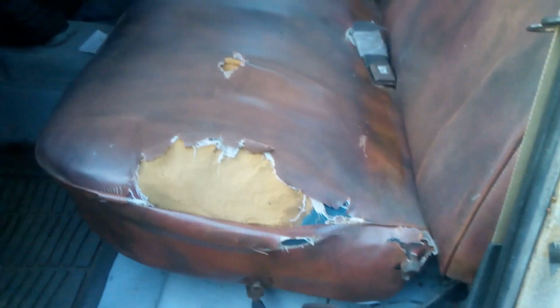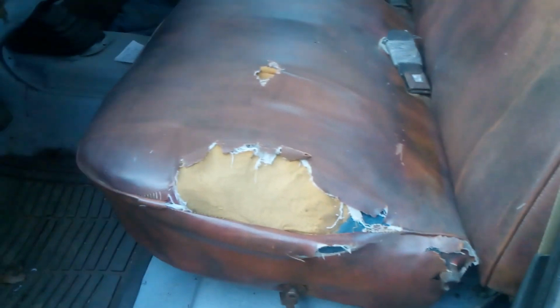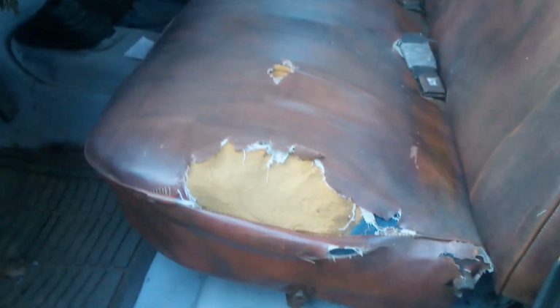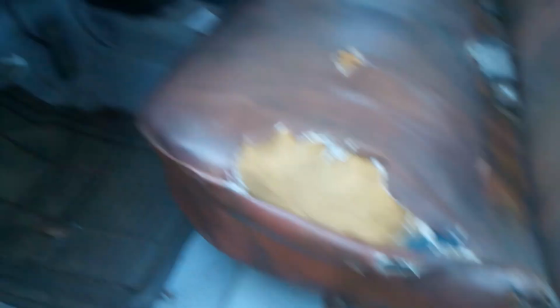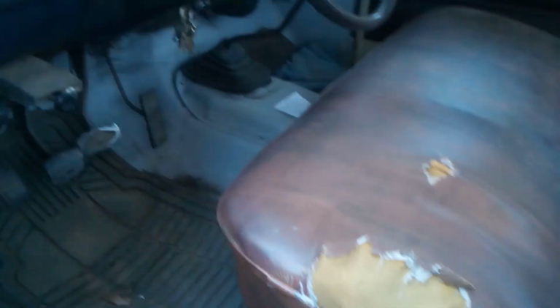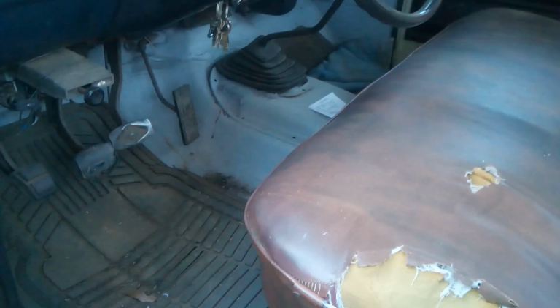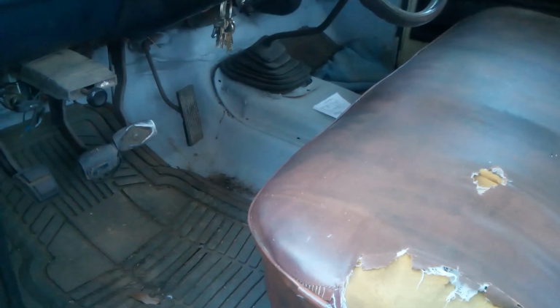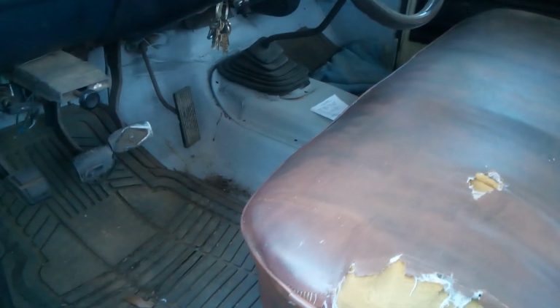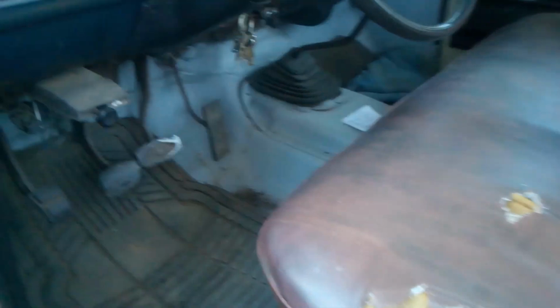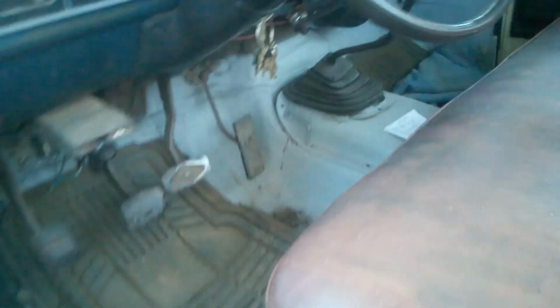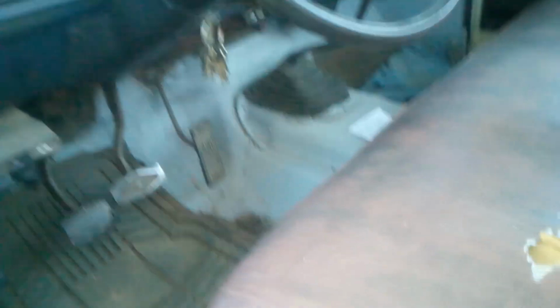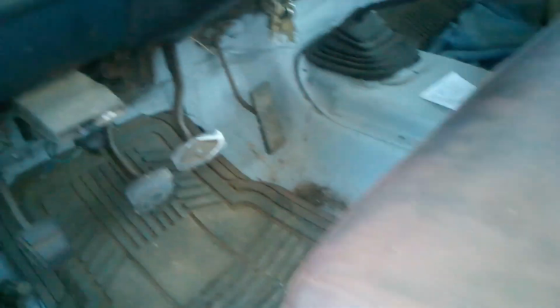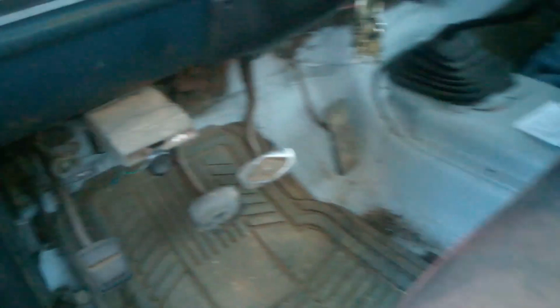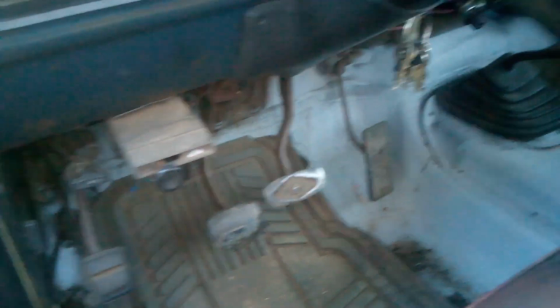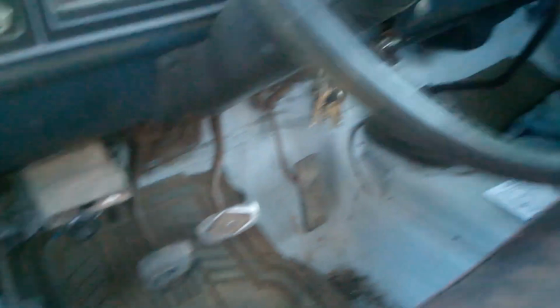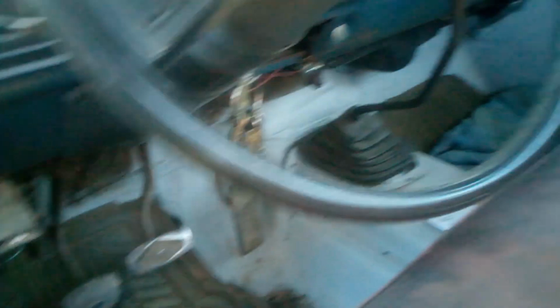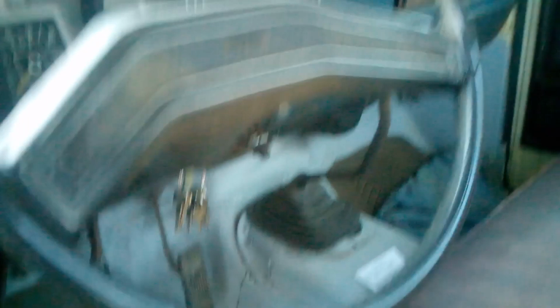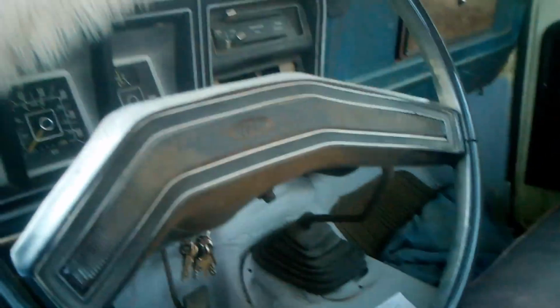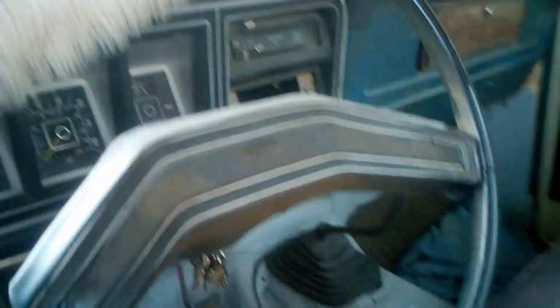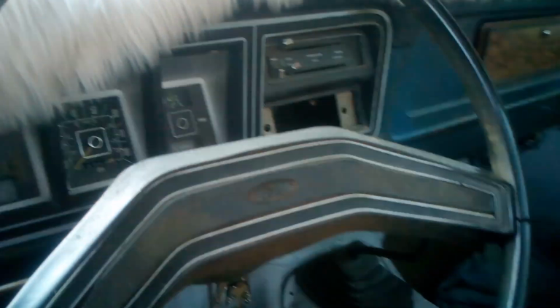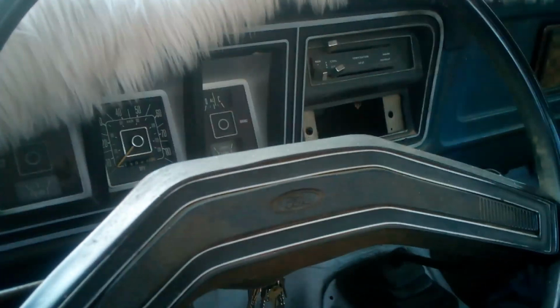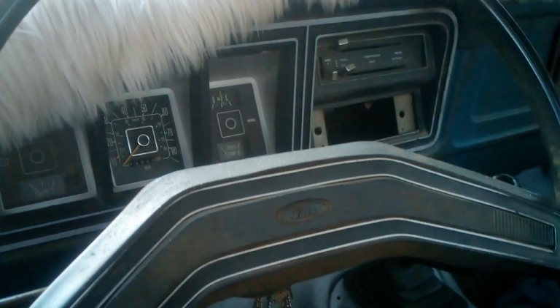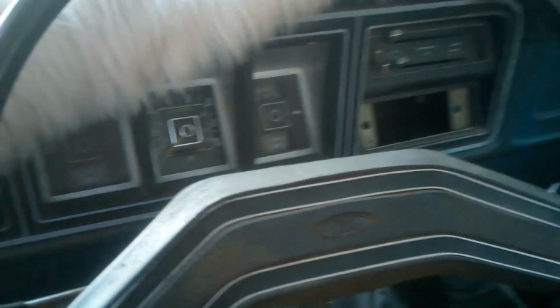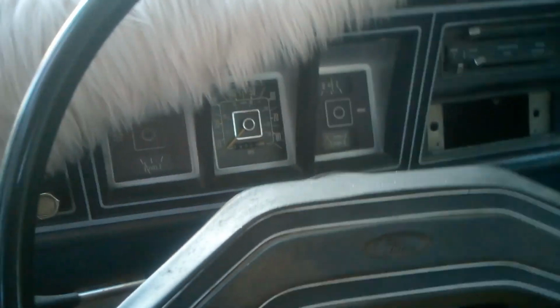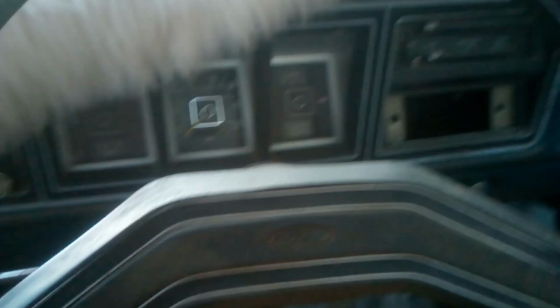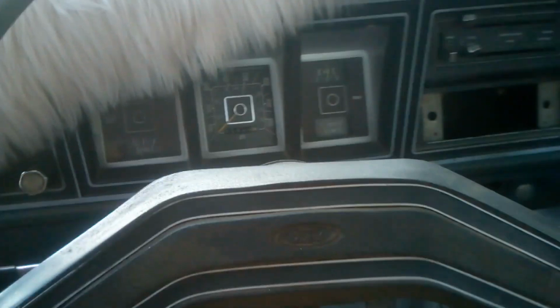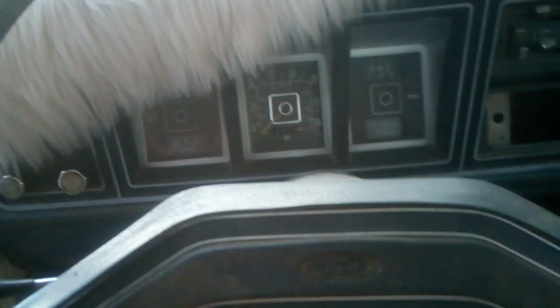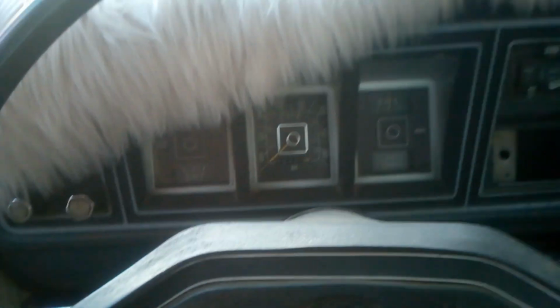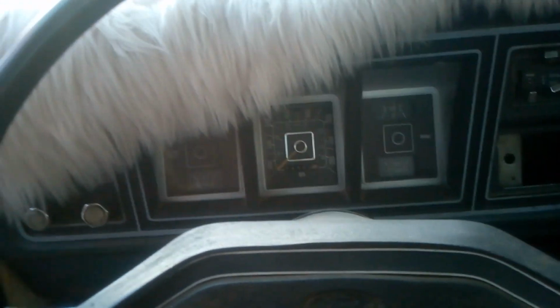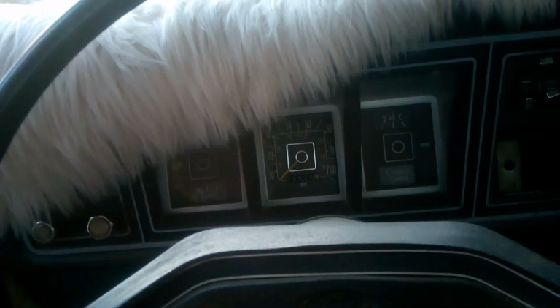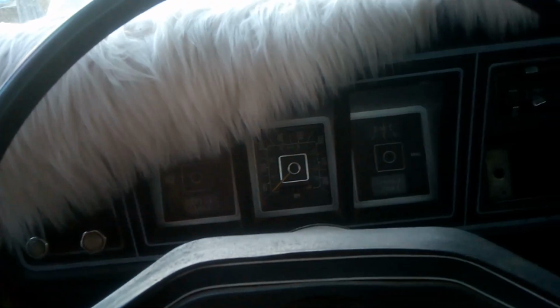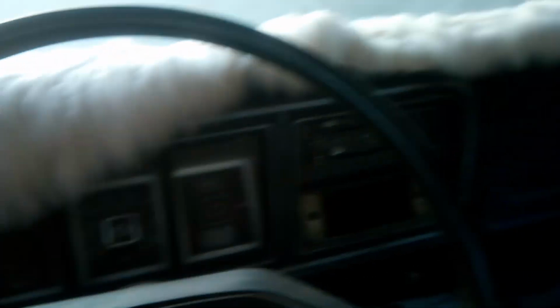That's the interior. I did the floor already with that primer break. You got good gauges on it, you know what I'm saying.